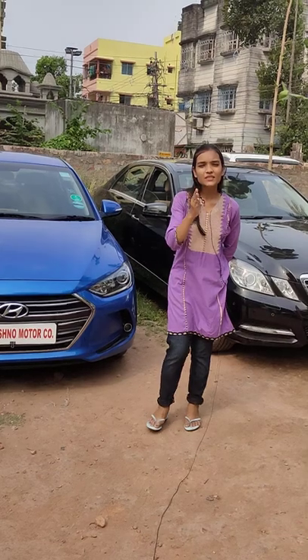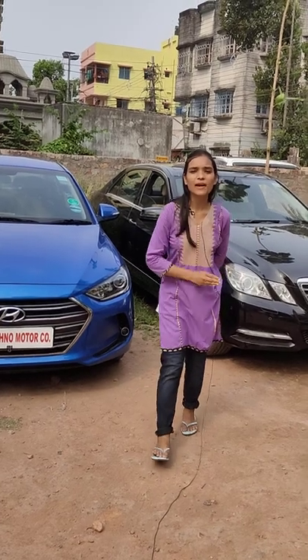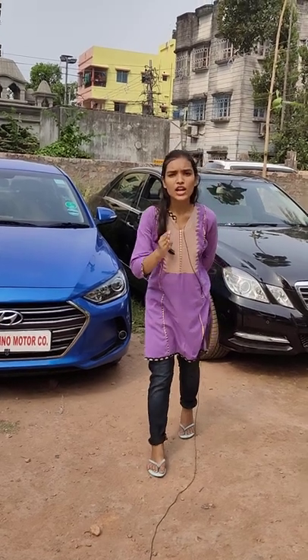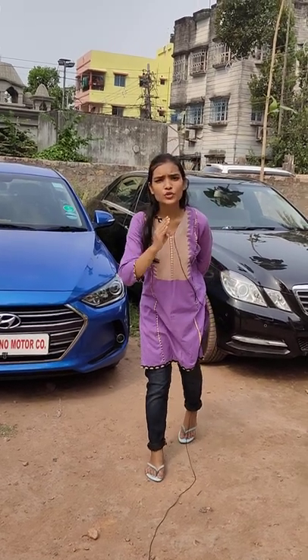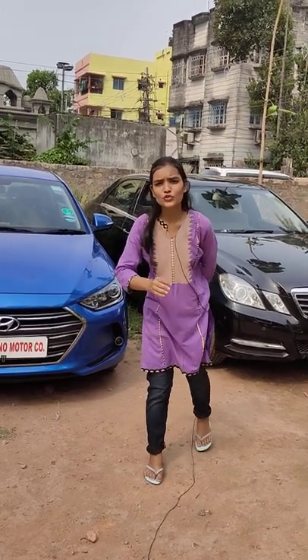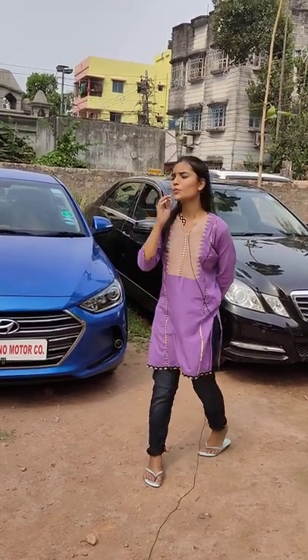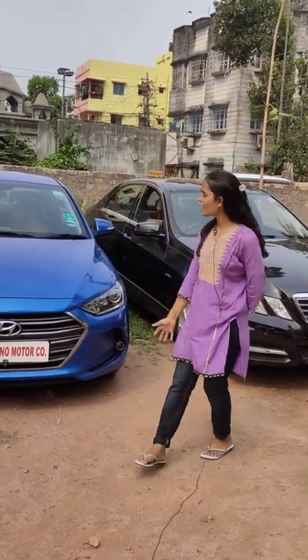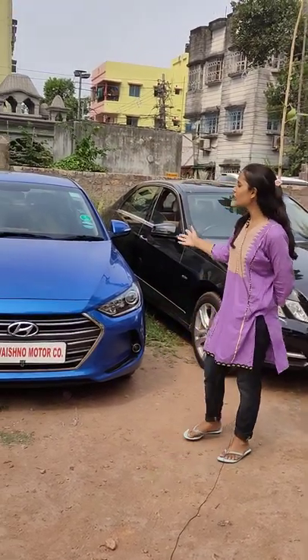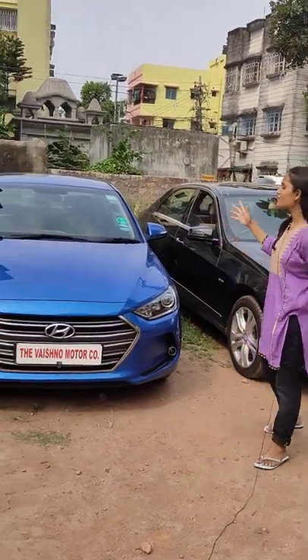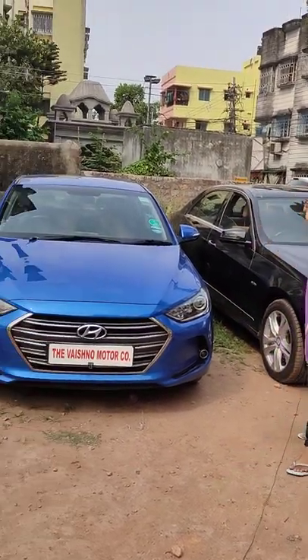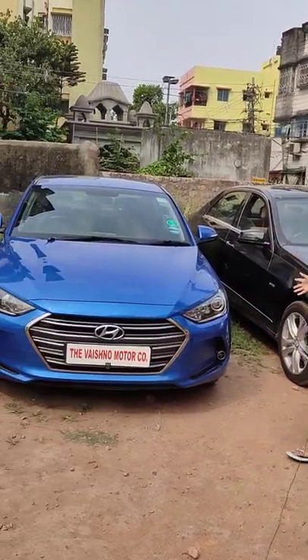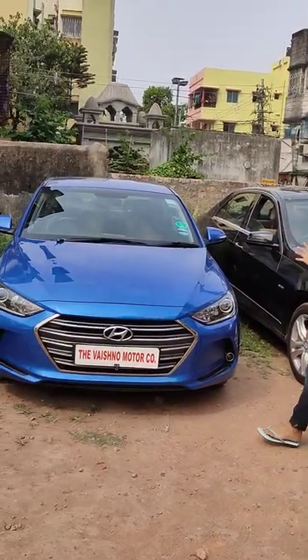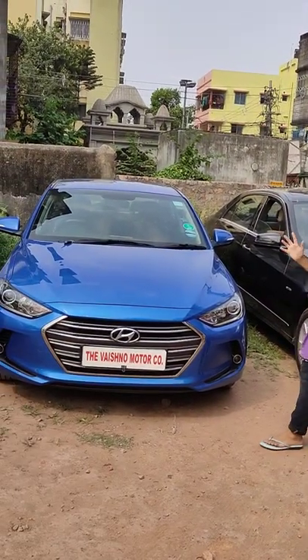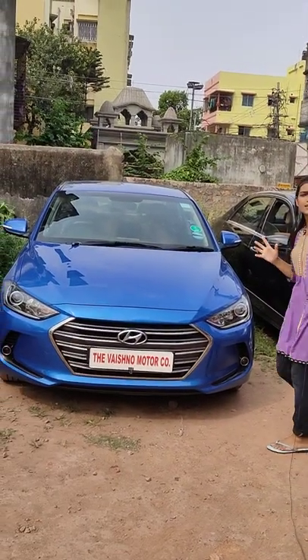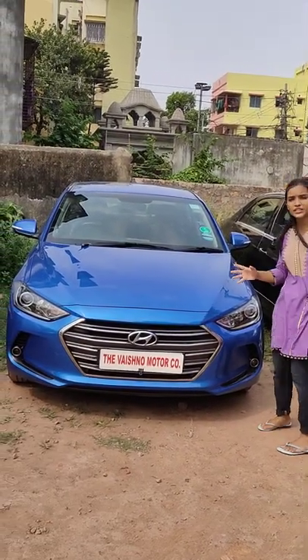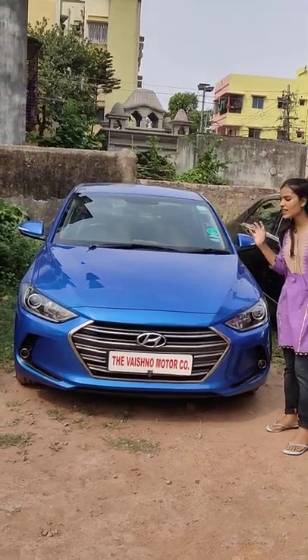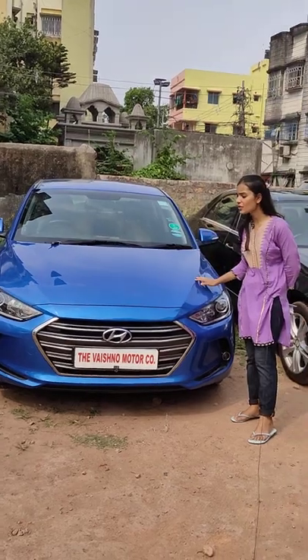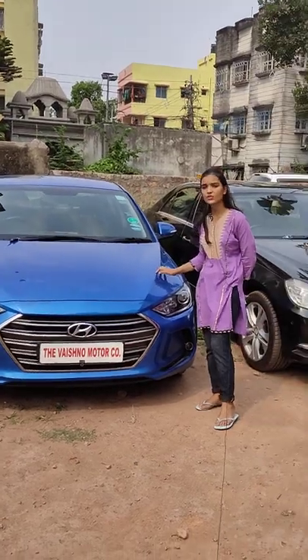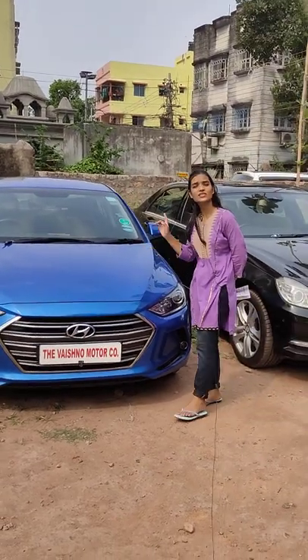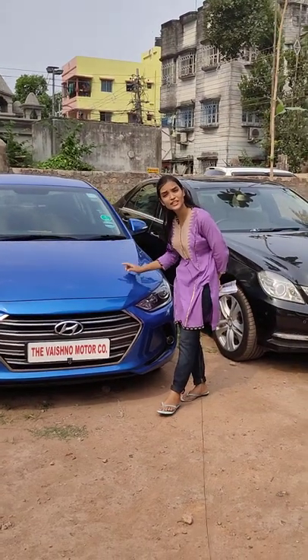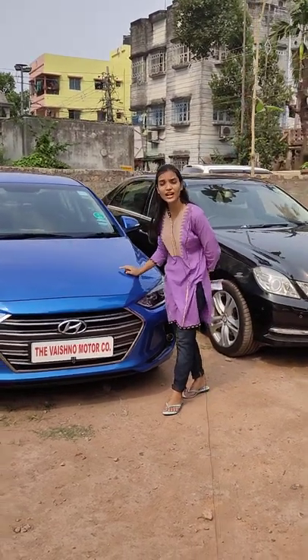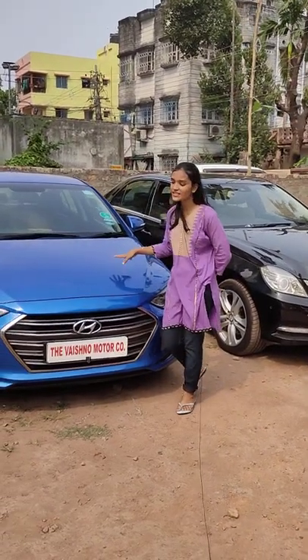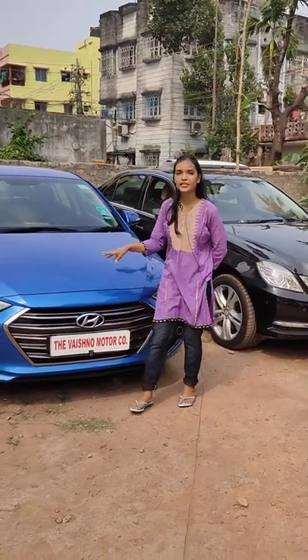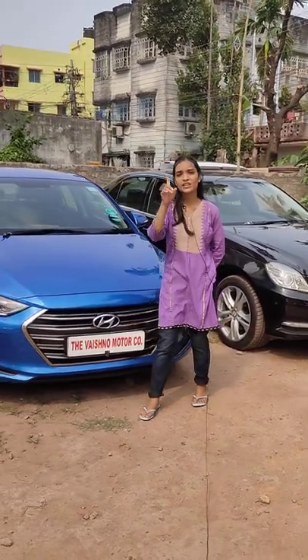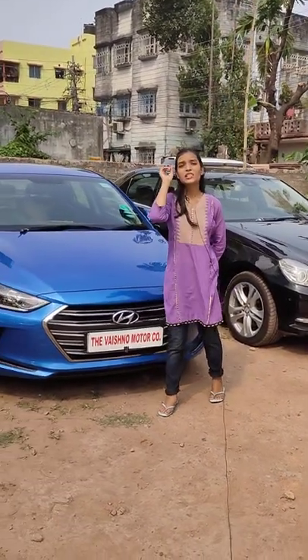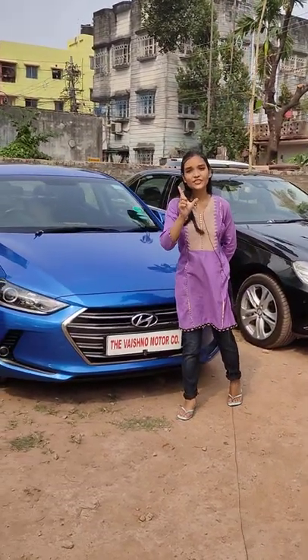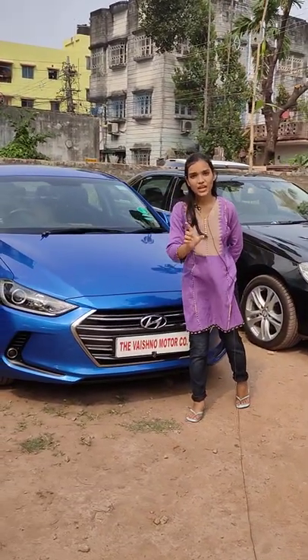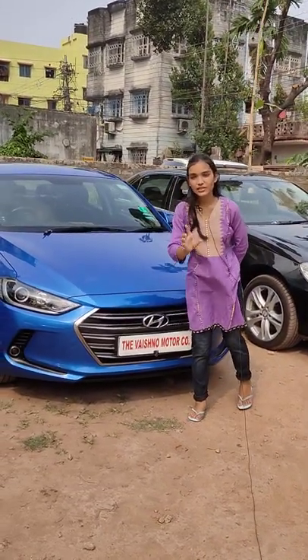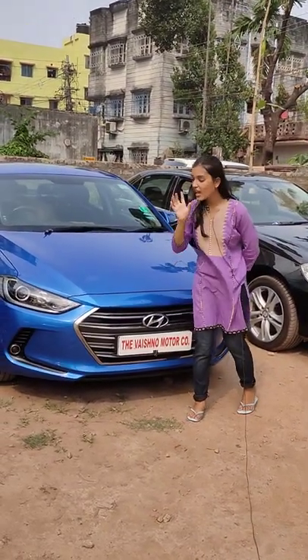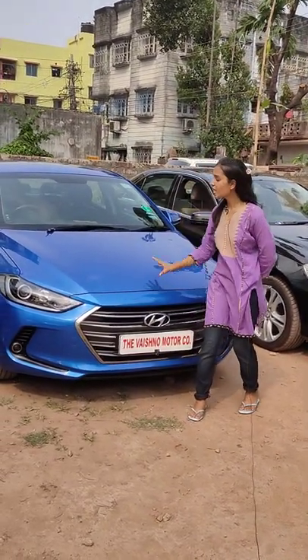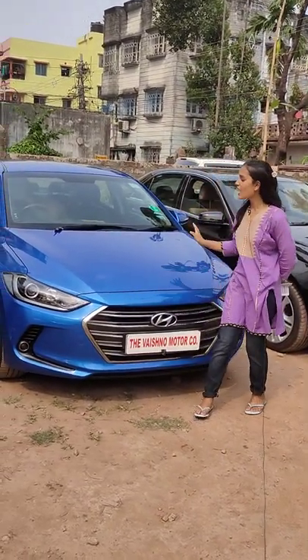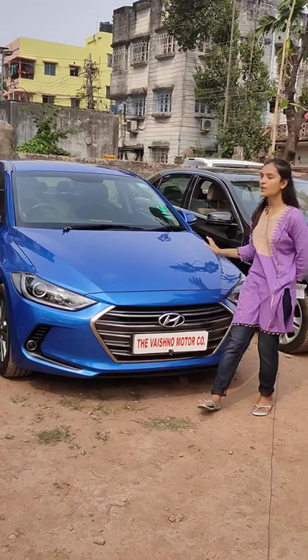Welcome back to the channel. First, we come to a very beloved car — it's the Elantra 2017. It also comes with a lifetime tax, so it comes with a lifetime tax paid.